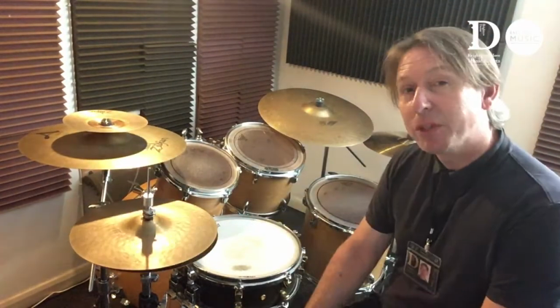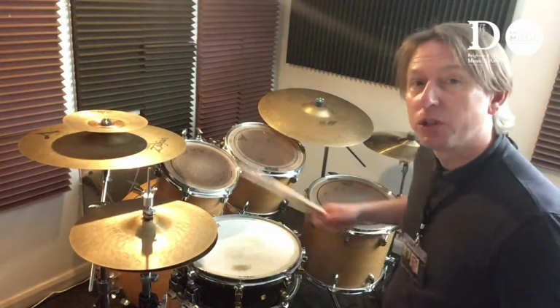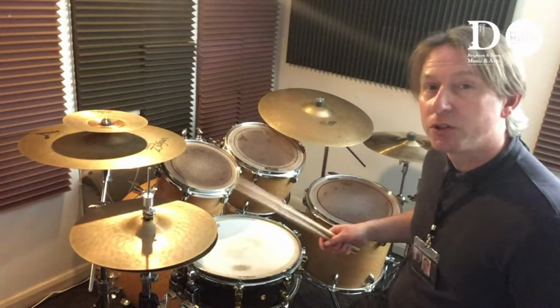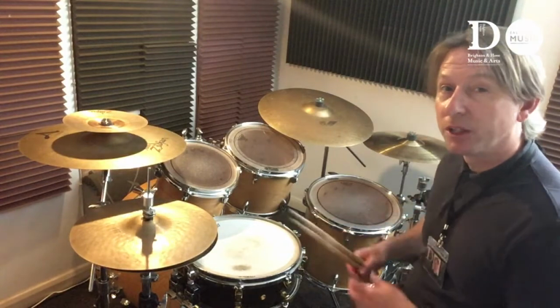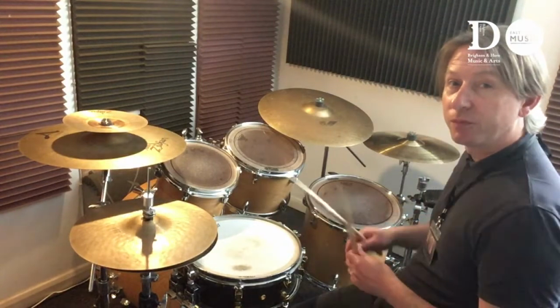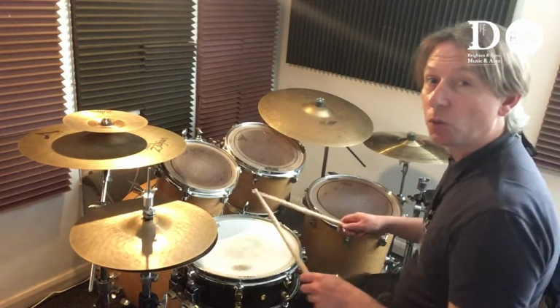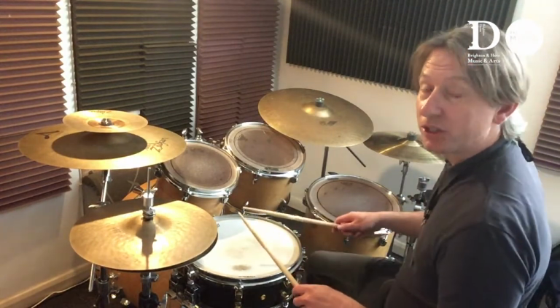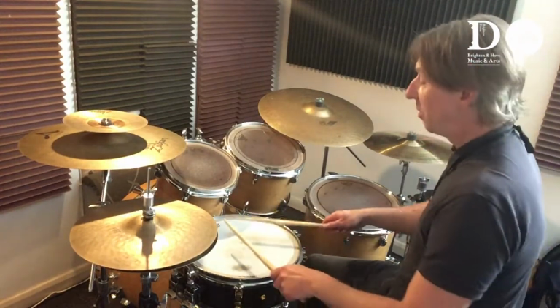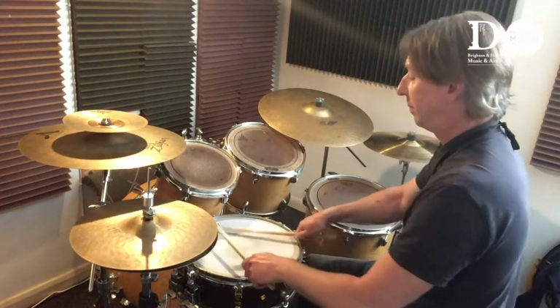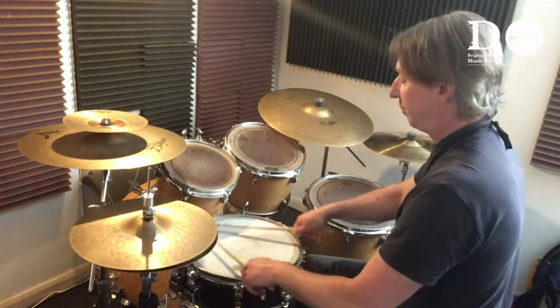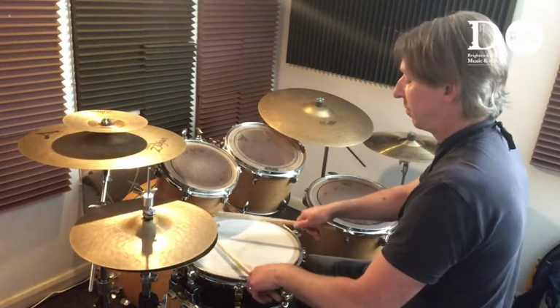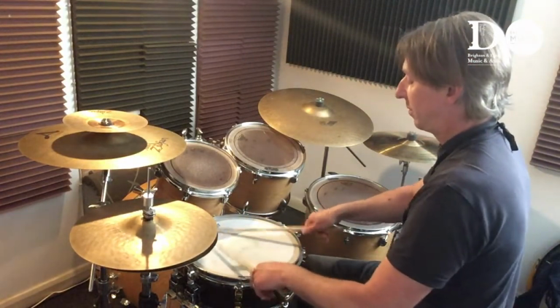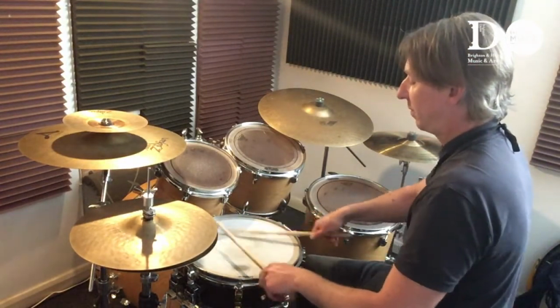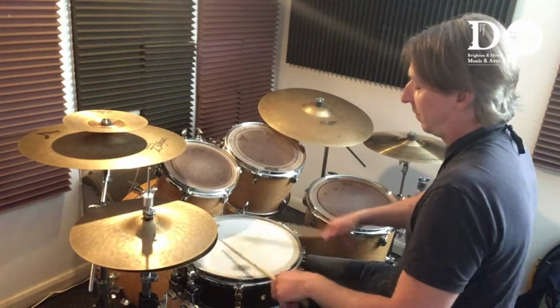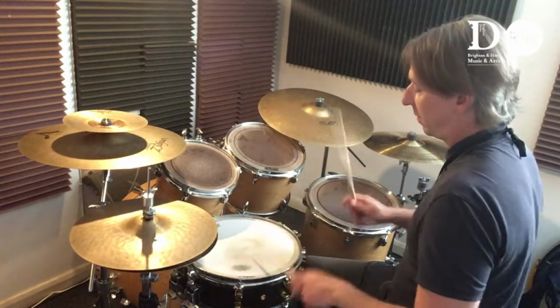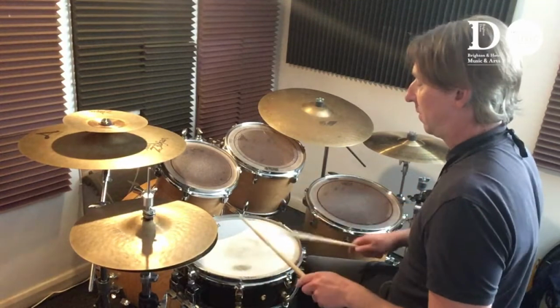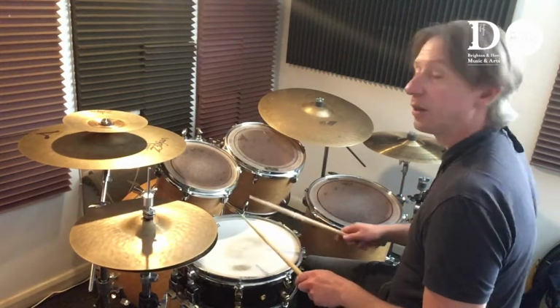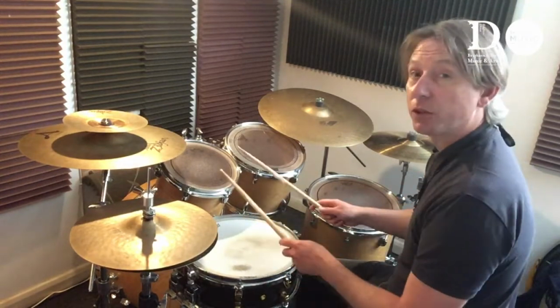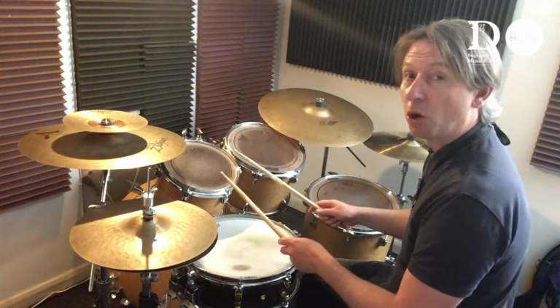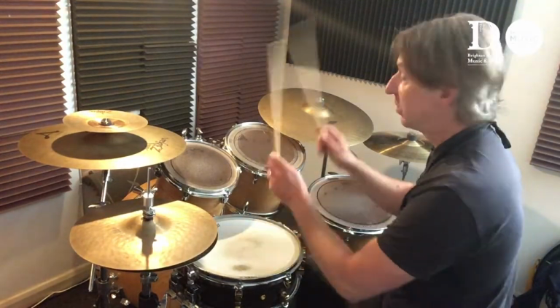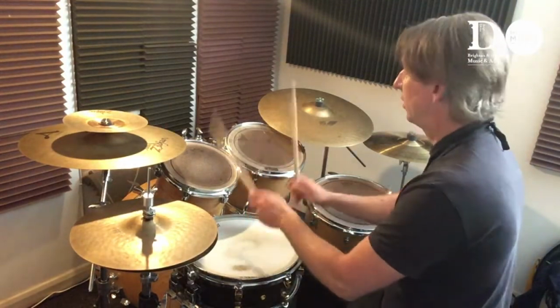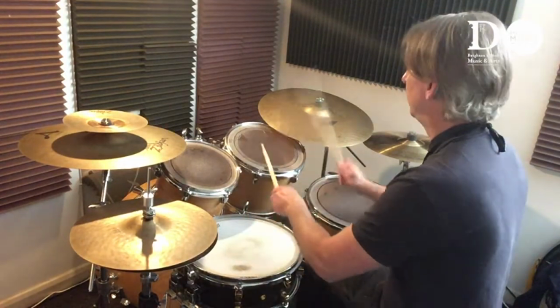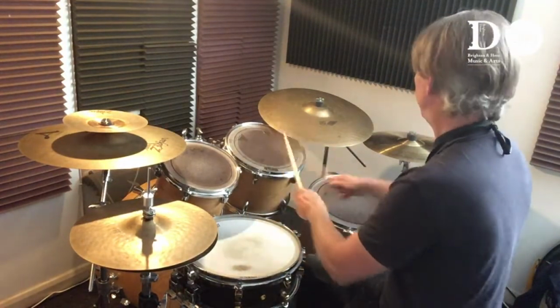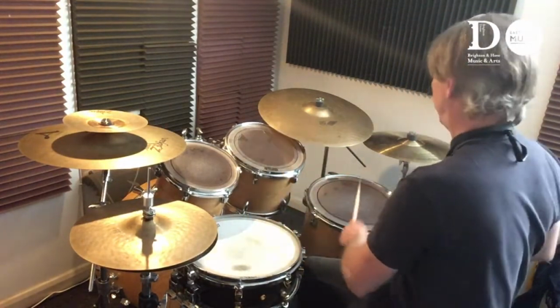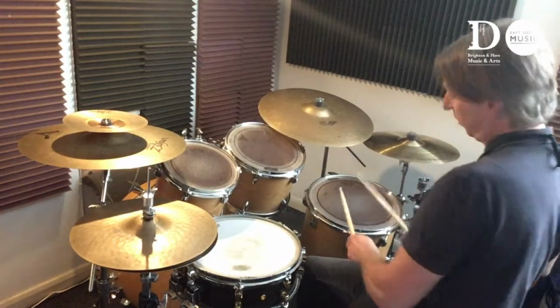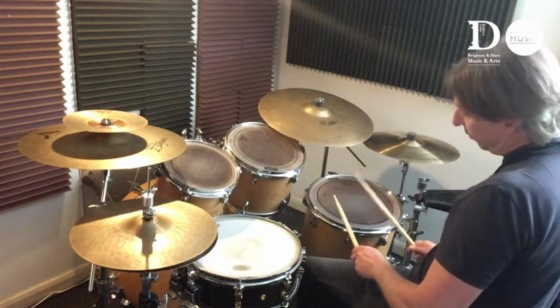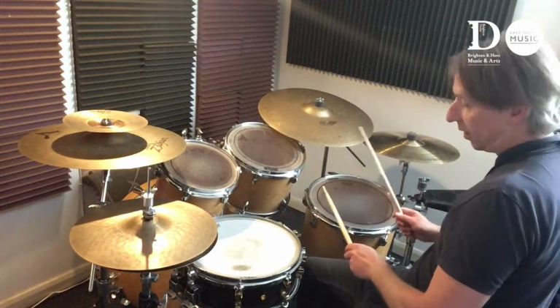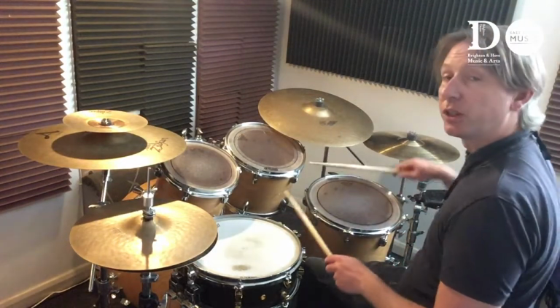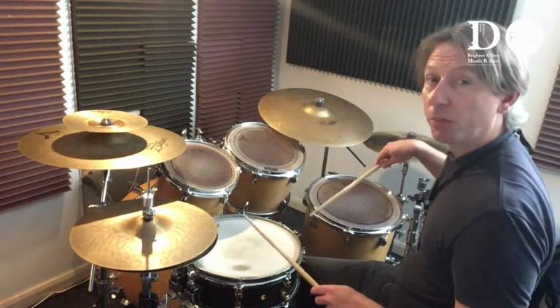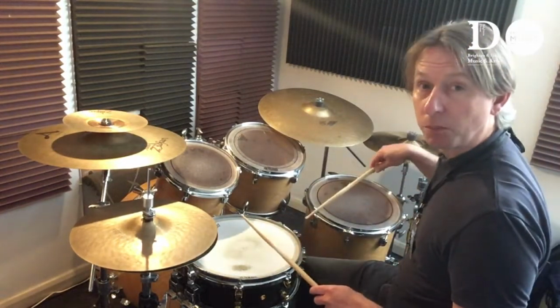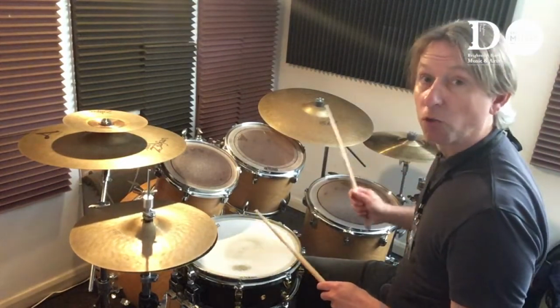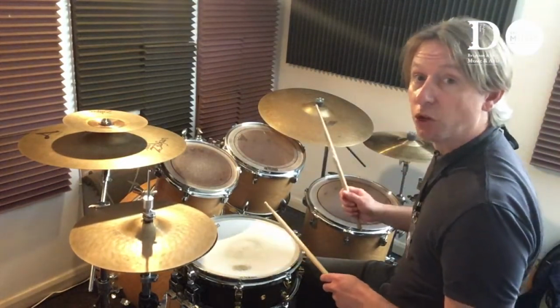Let me show you all the different parts of the drum kit. First of all, we have the snare drum. Then we have the tom-toms. Then we have the kick drum here, which I'll play with my right foot.